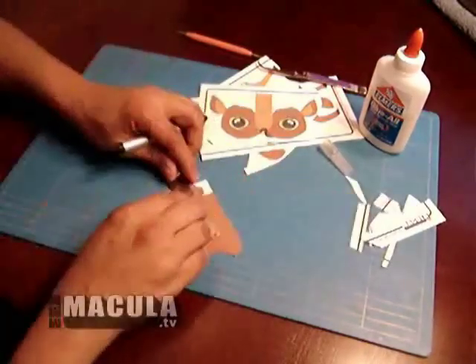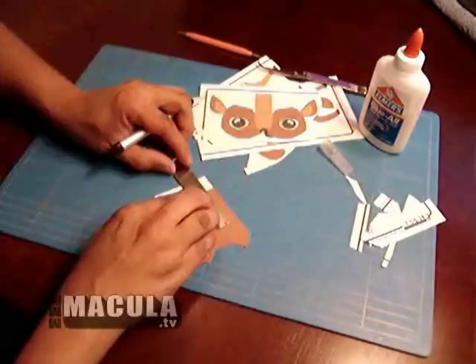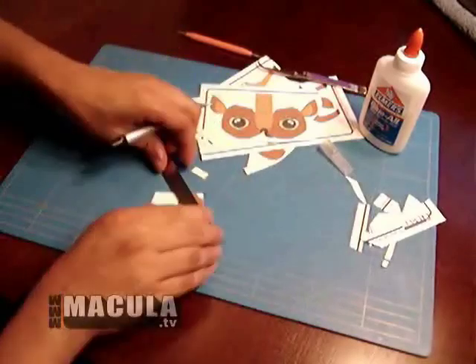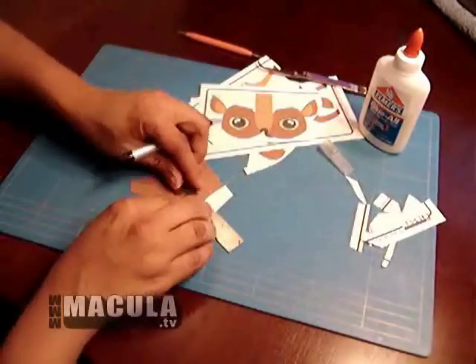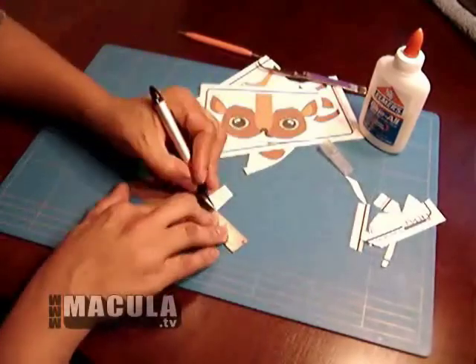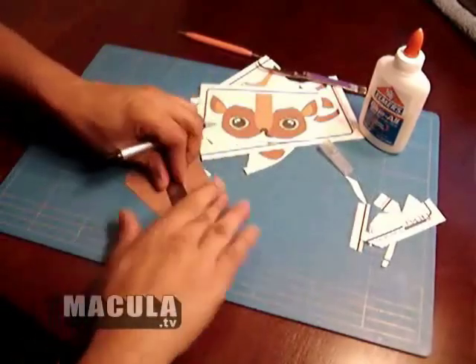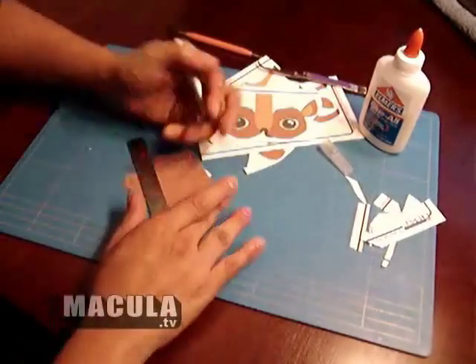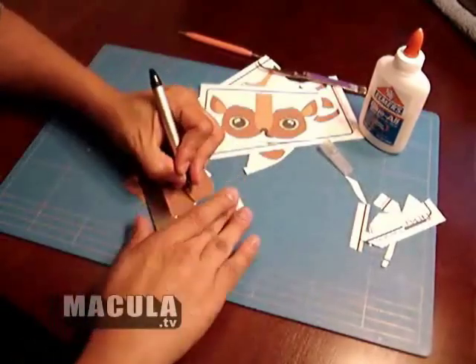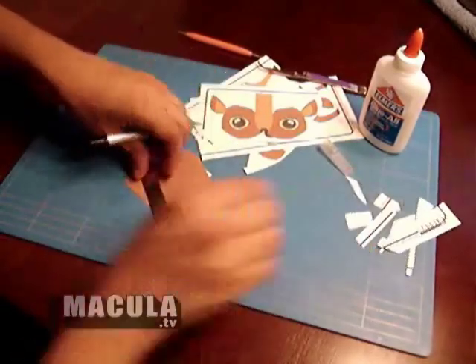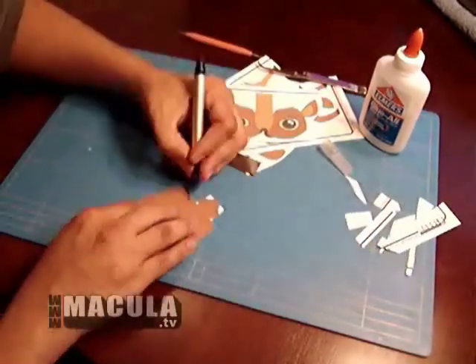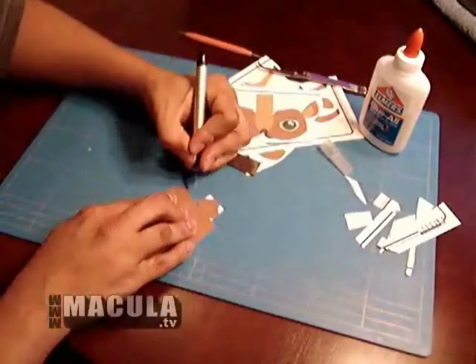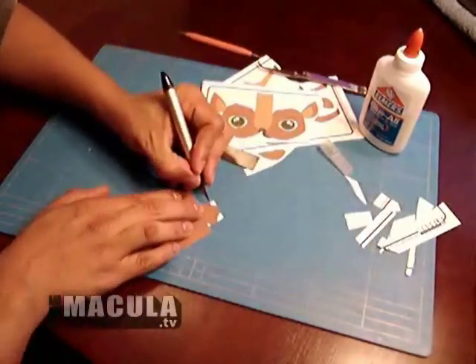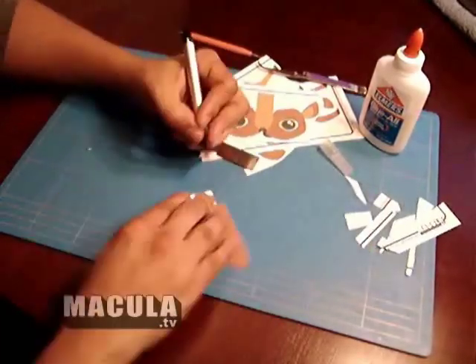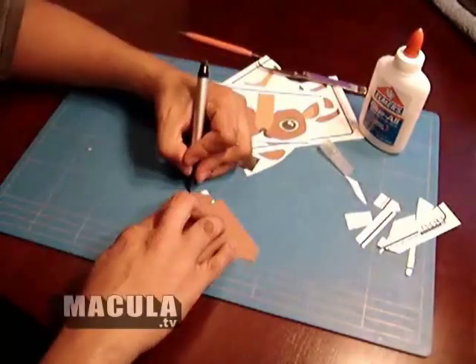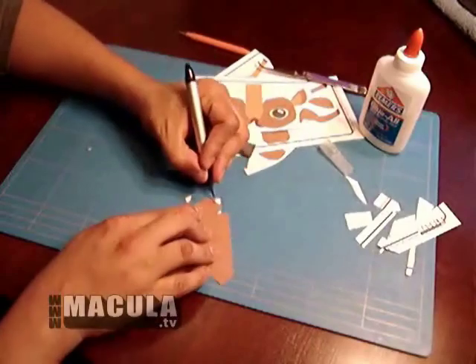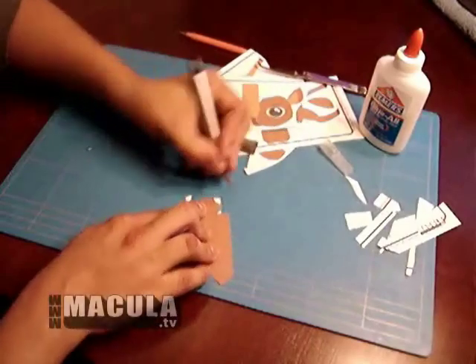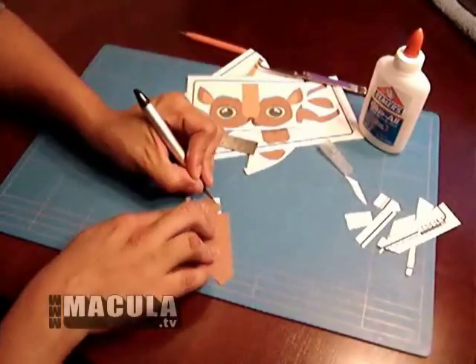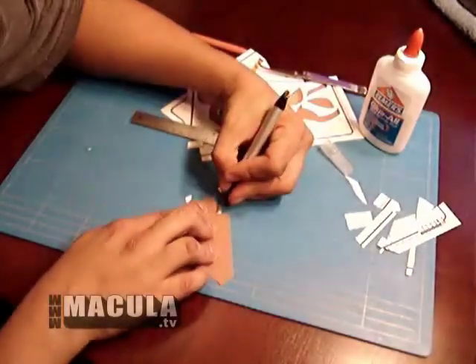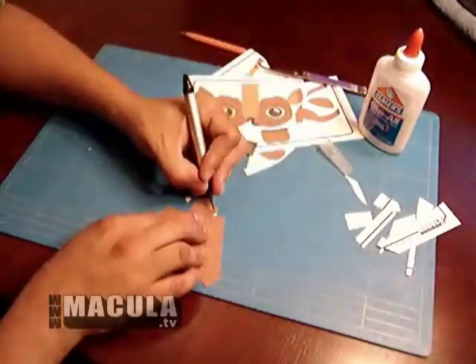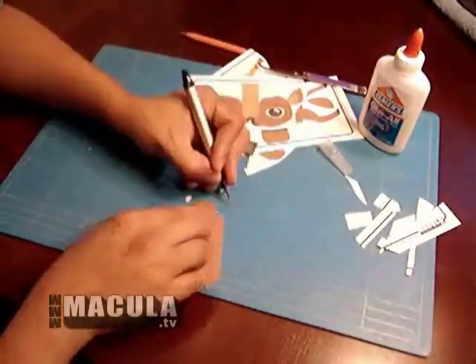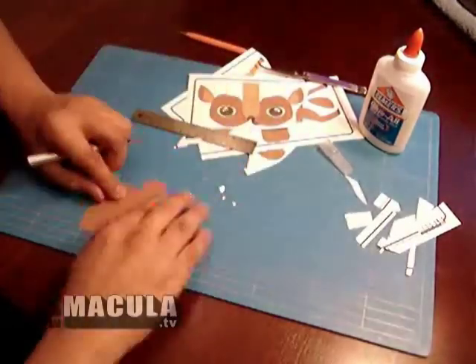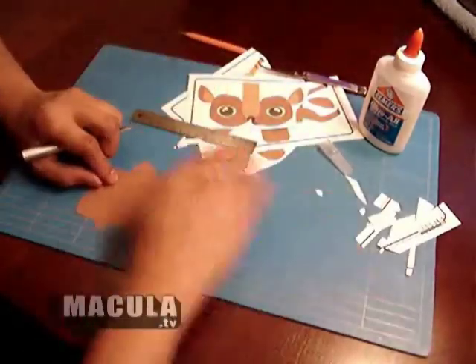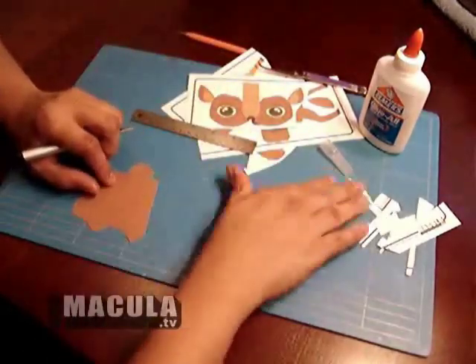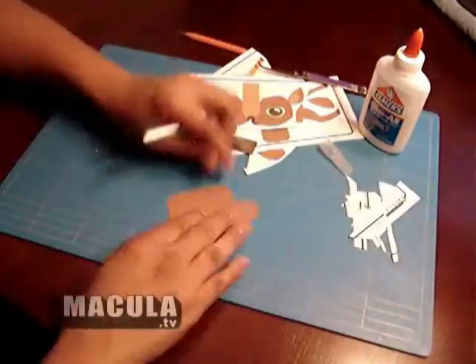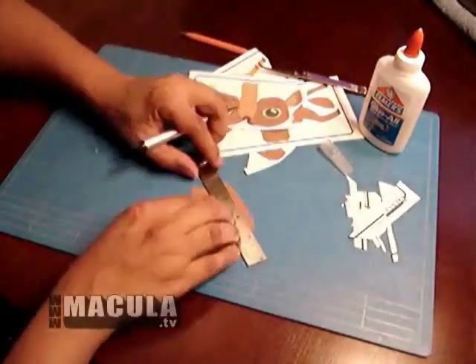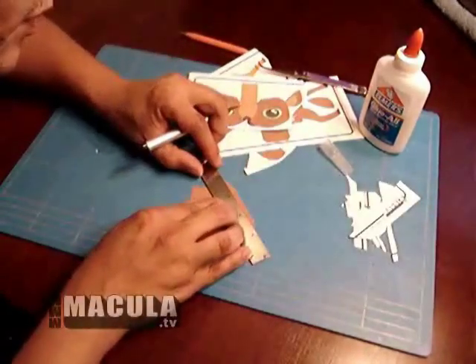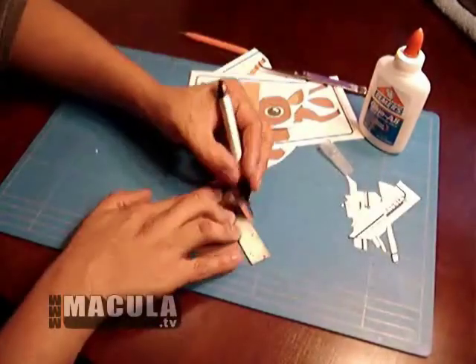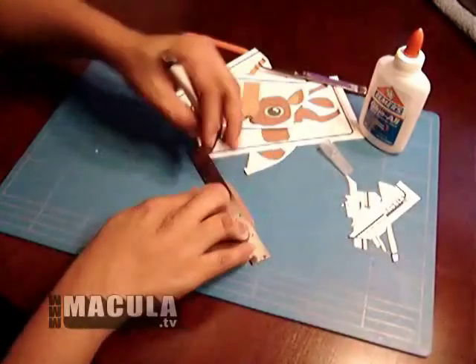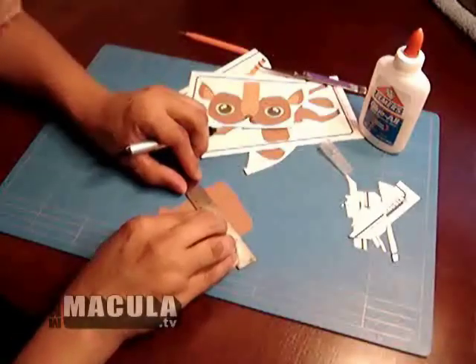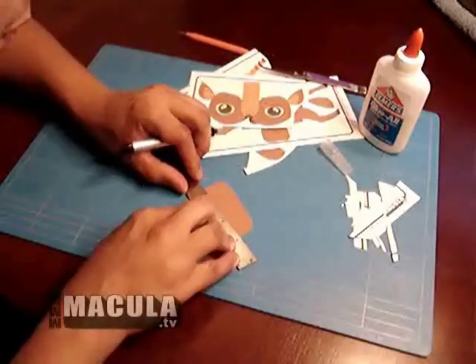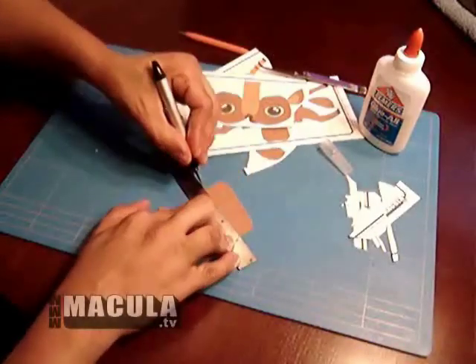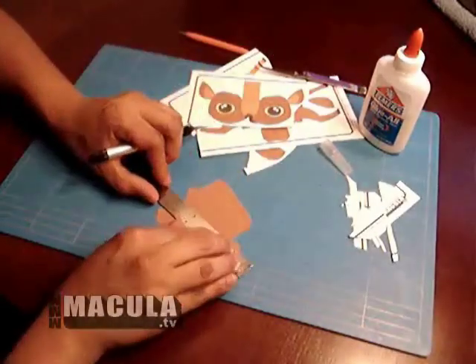Roughly cut out all pieces to separate. Carefully cut each individual piece, like so. Once all the exterior lines of the pieces are cut out, score the interior lines in full.